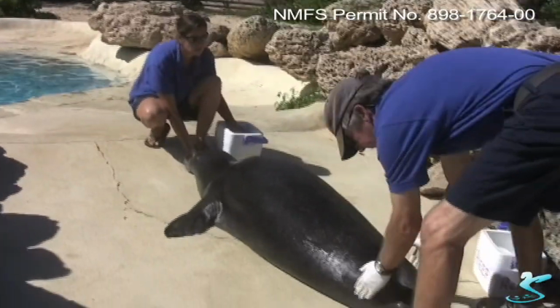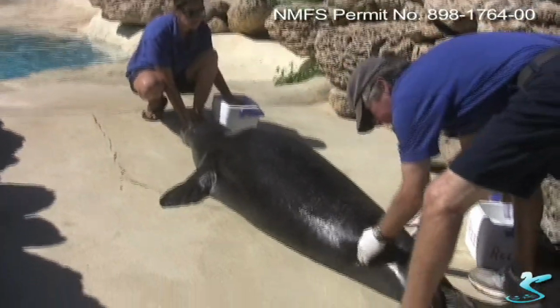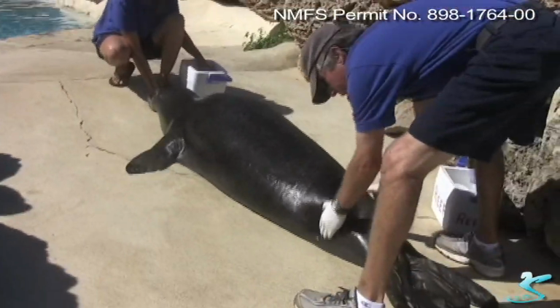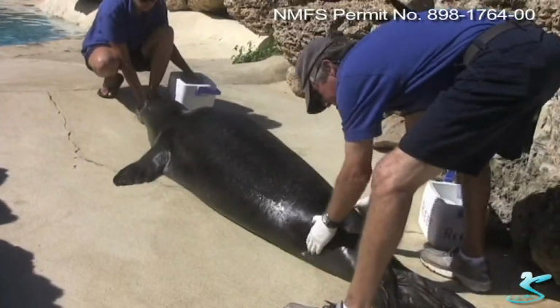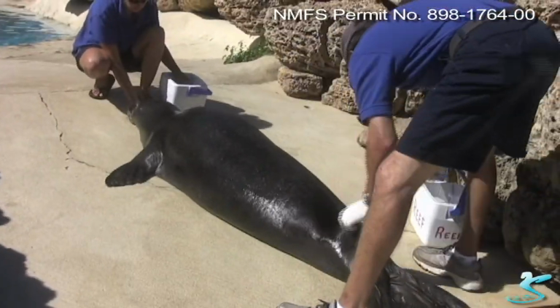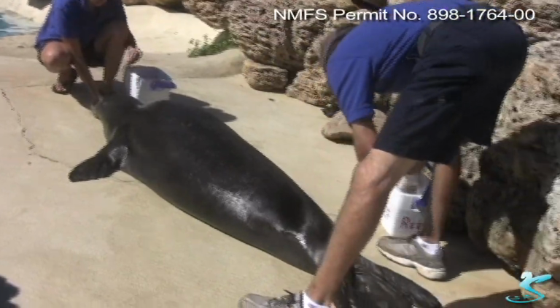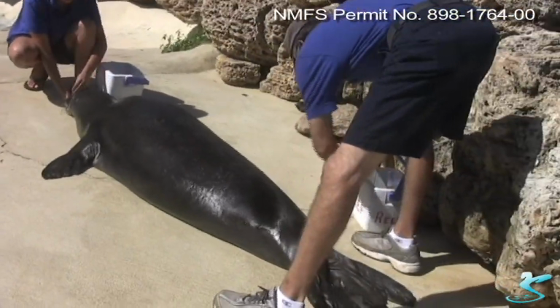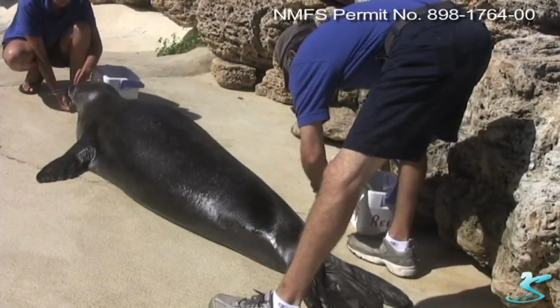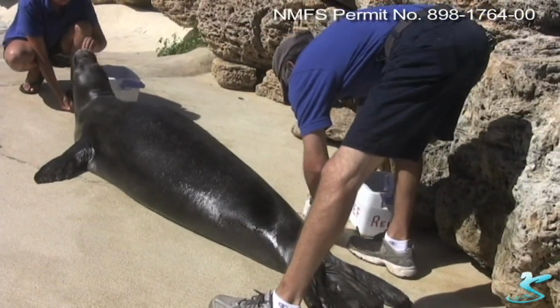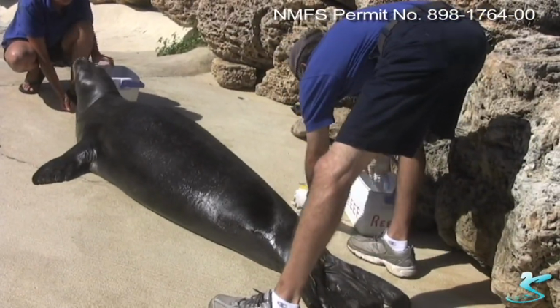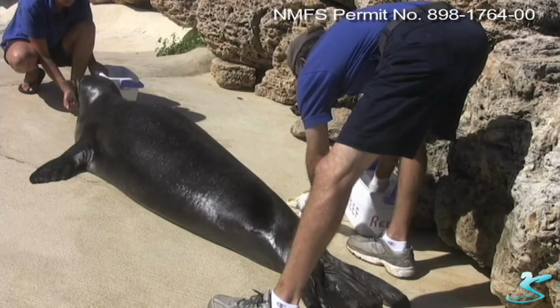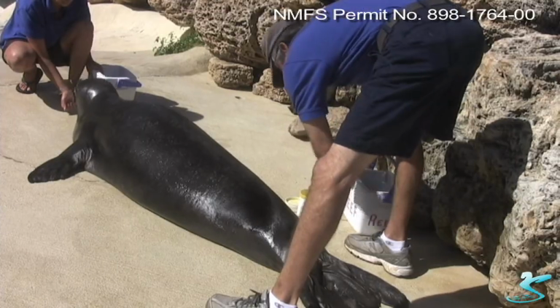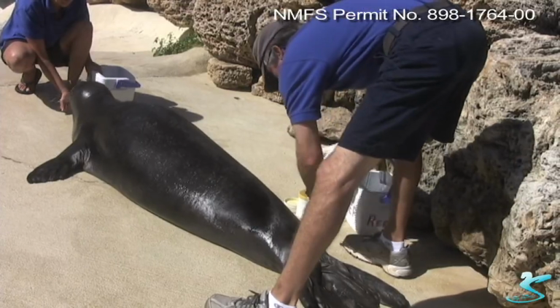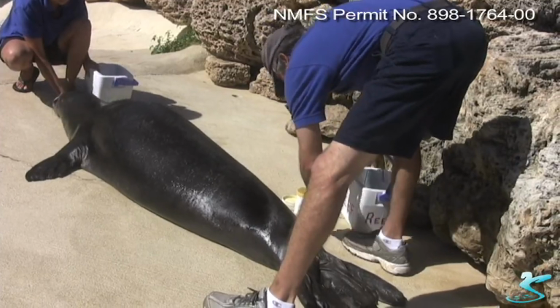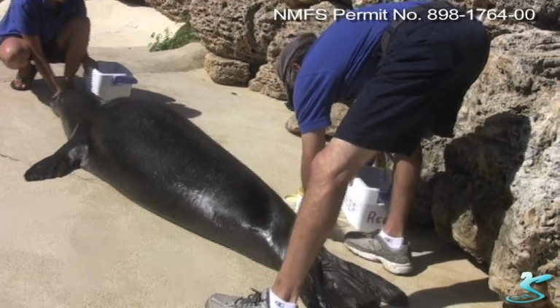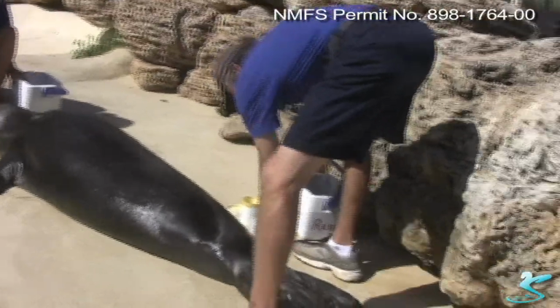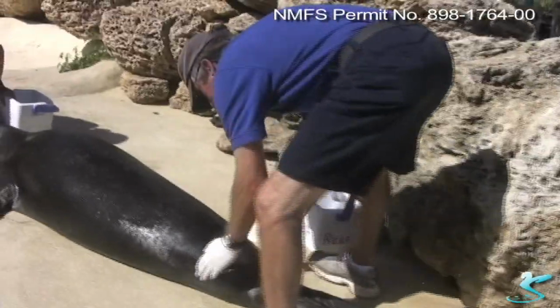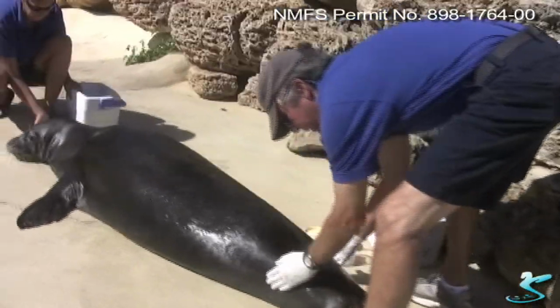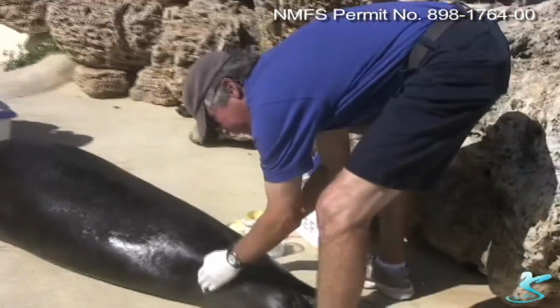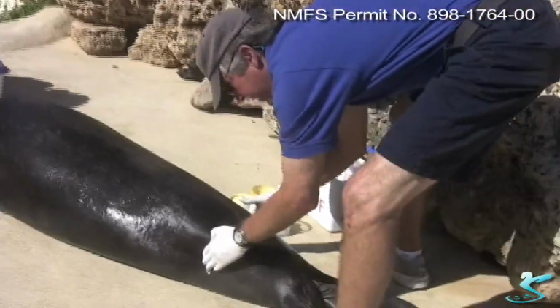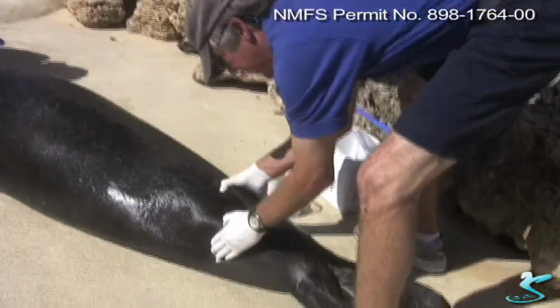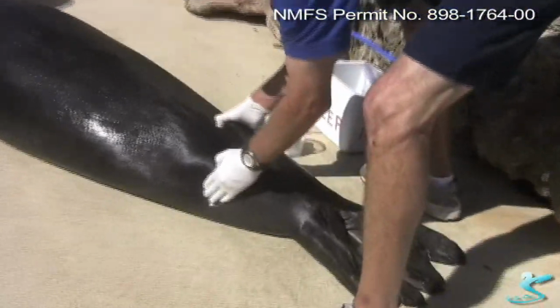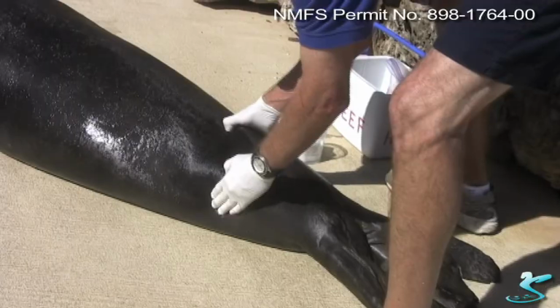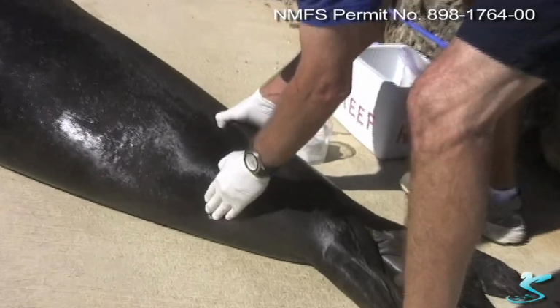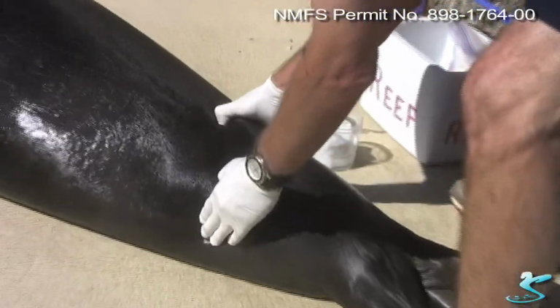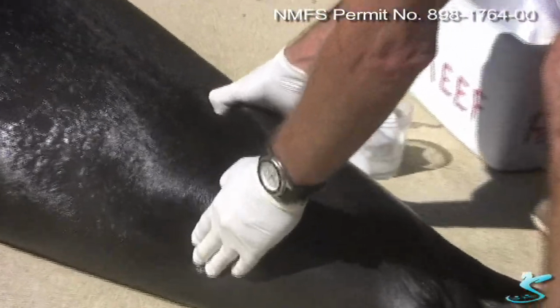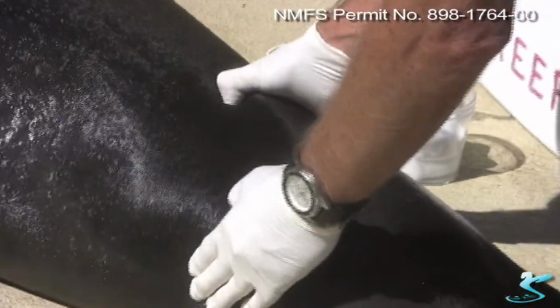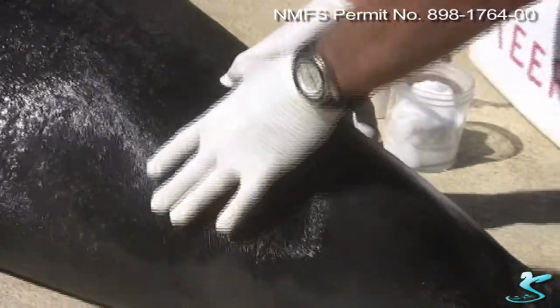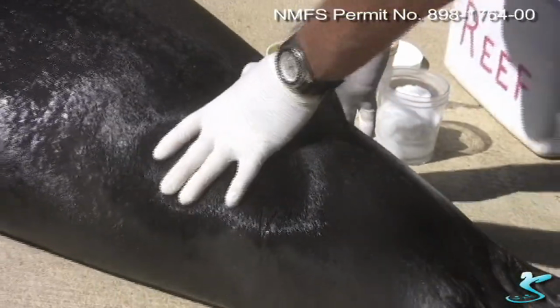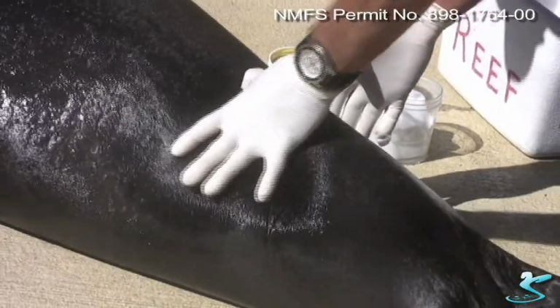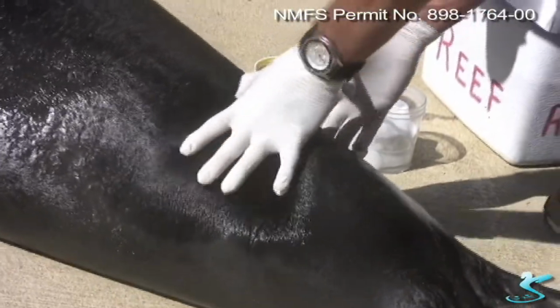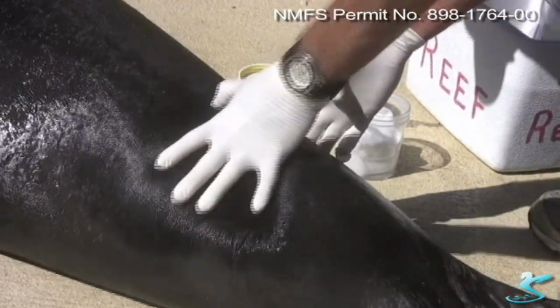I'll go back here and palpate the vertebrae. There's a particular location where we can collect our blood. I feel back for his hips and I can actually feel a landmark which is between the vertebrae. We call it the extradural sinus.